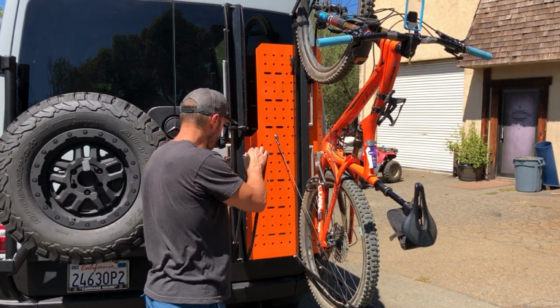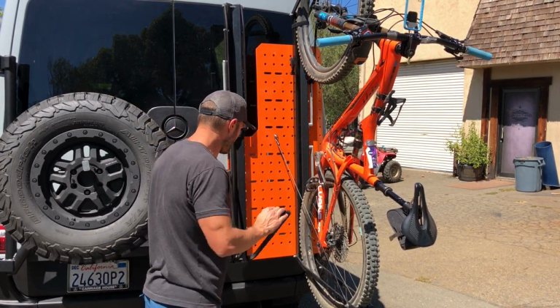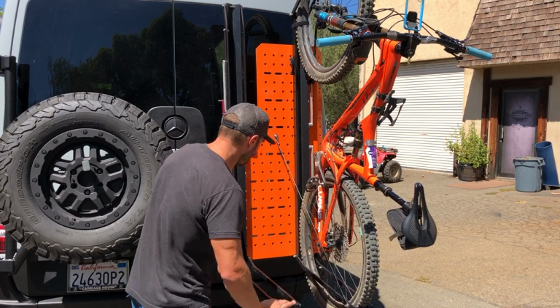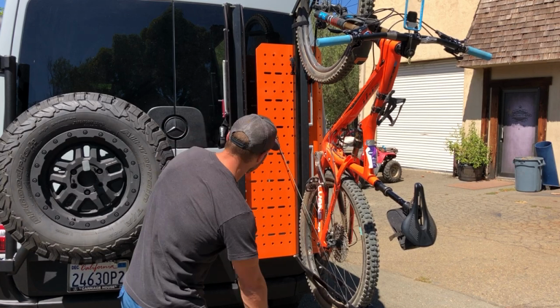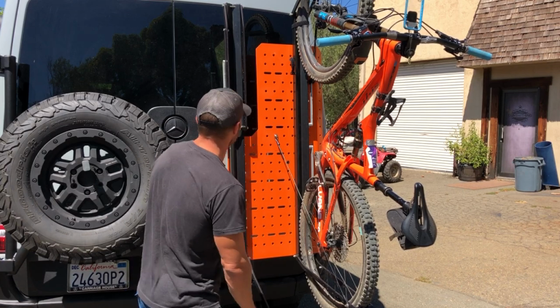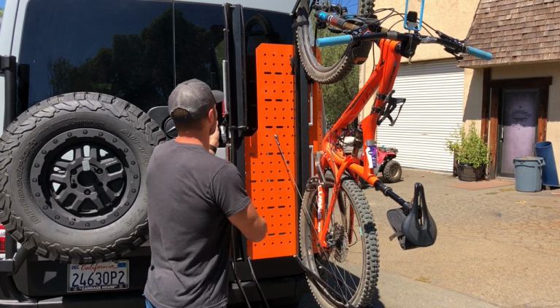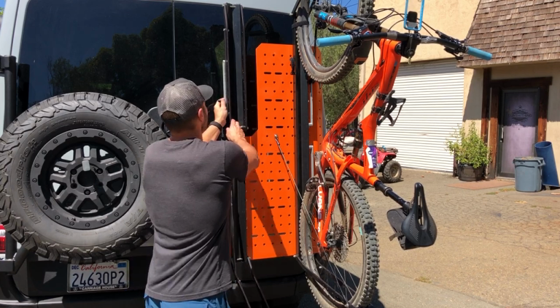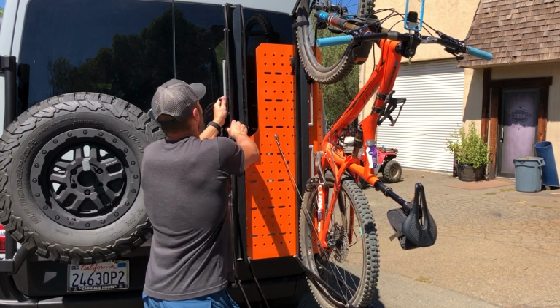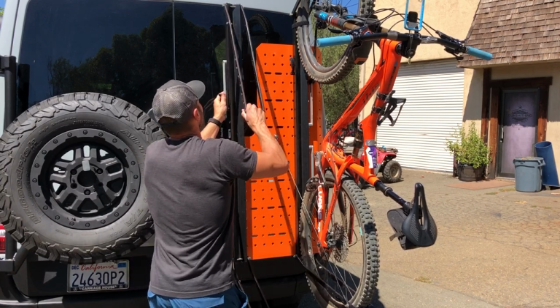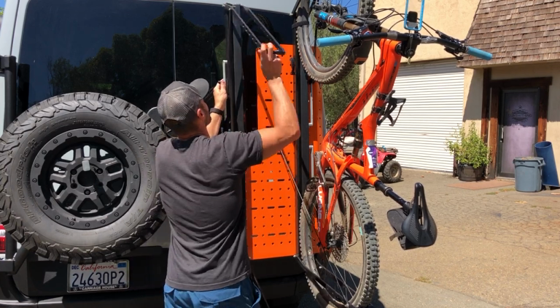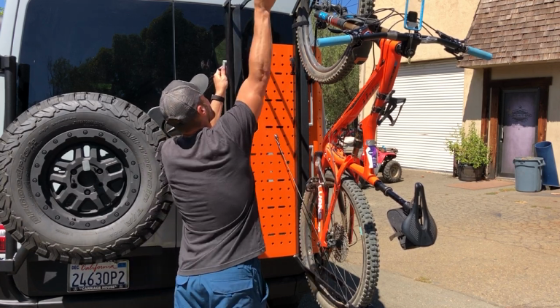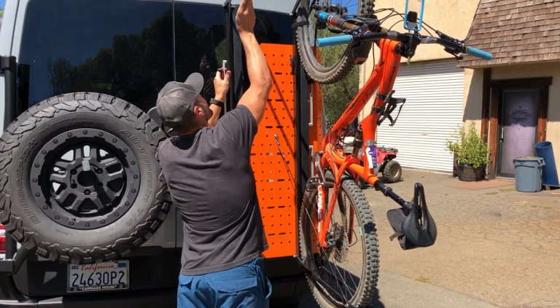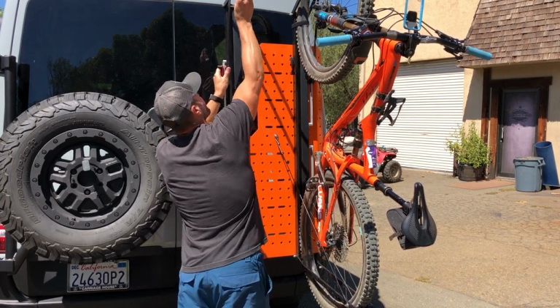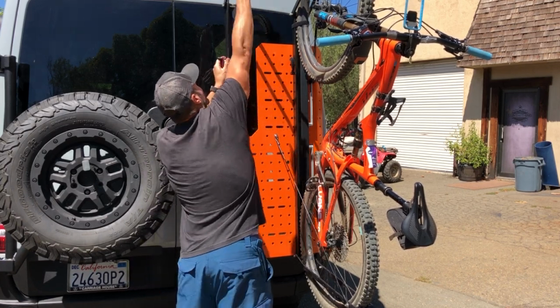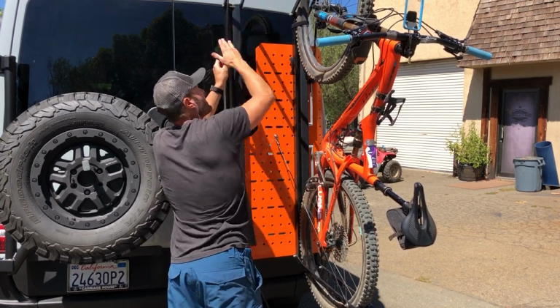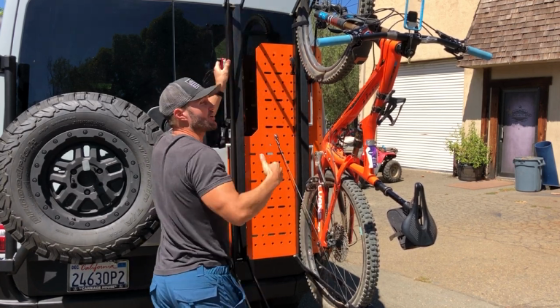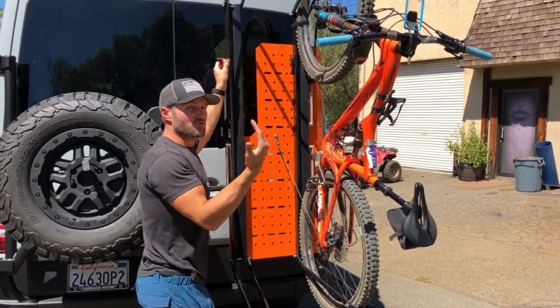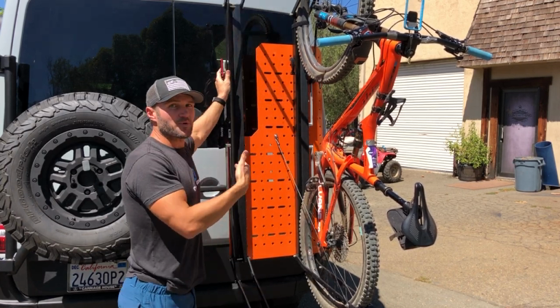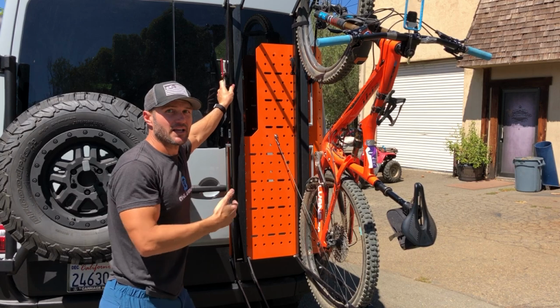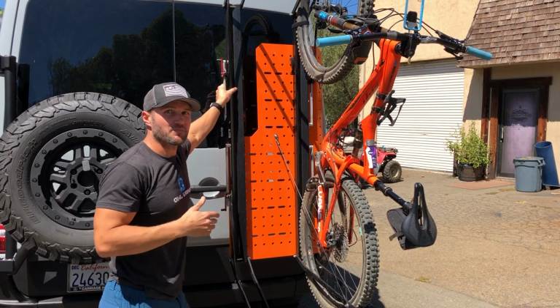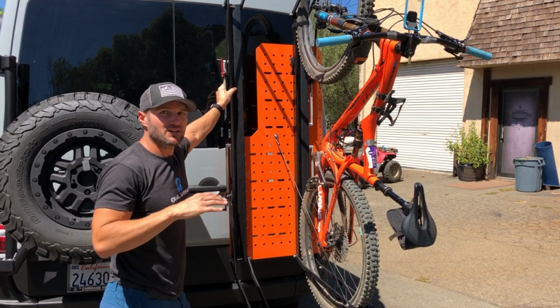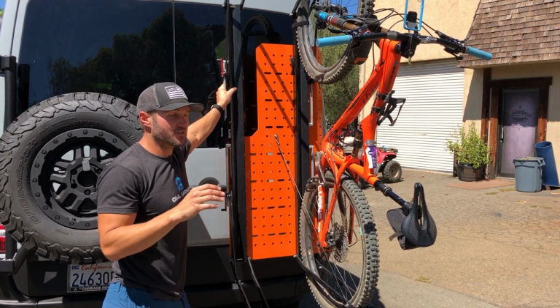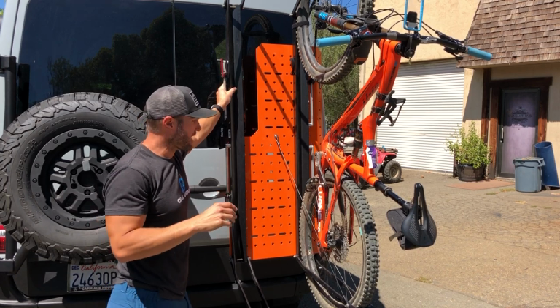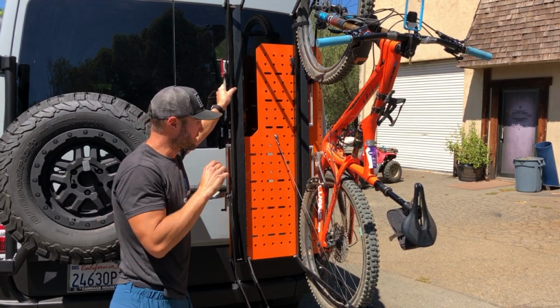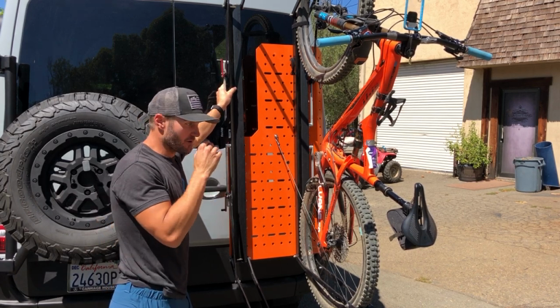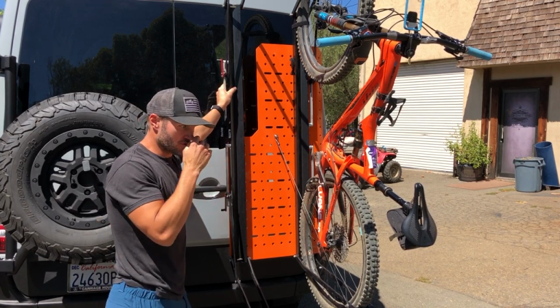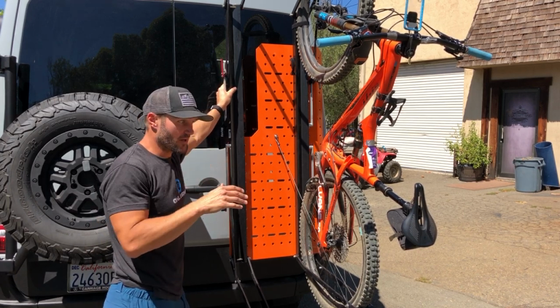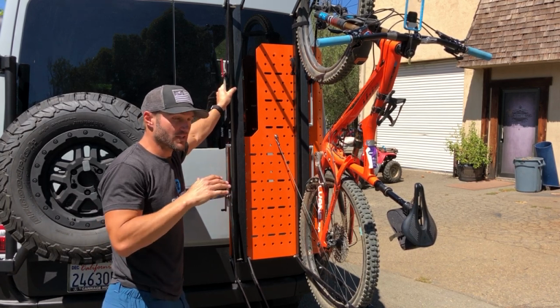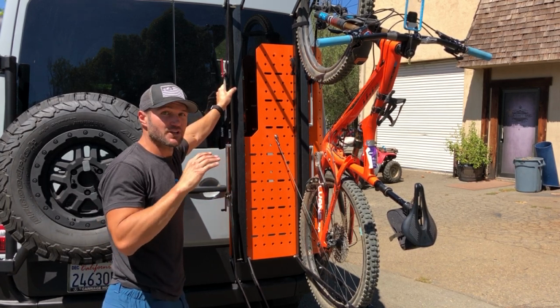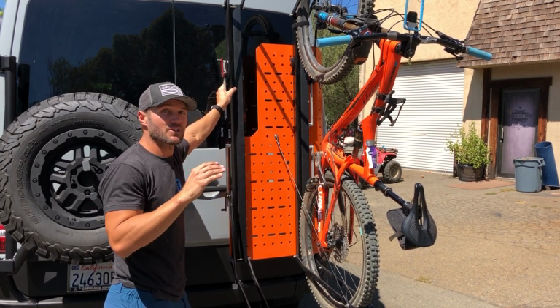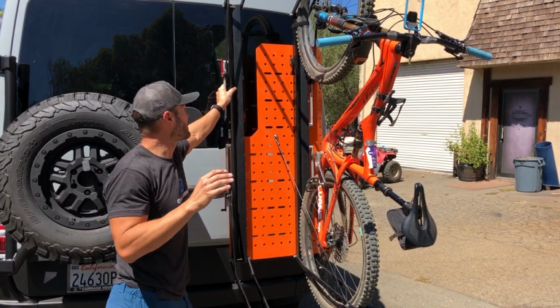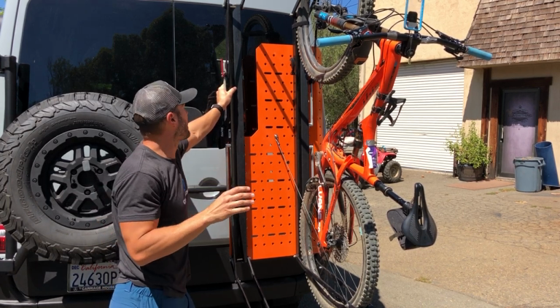You just pull these trays down, open these trays up, drop your bike in — bike loads in seconds. It tows trailers, everything really, really well.